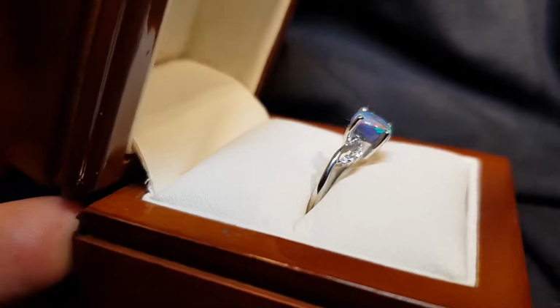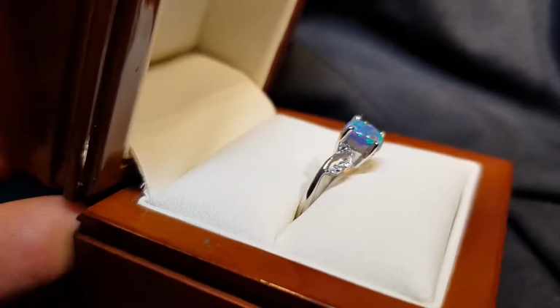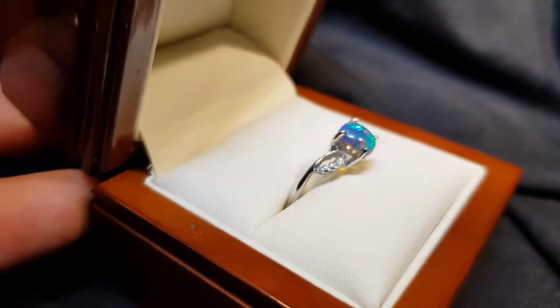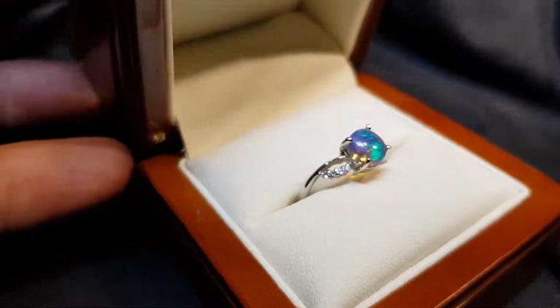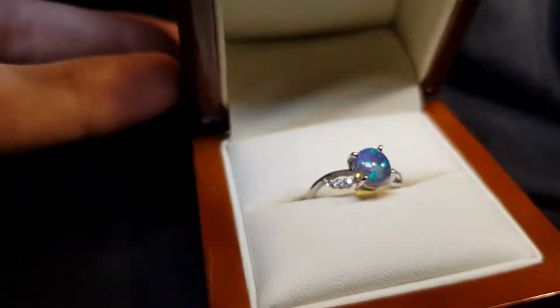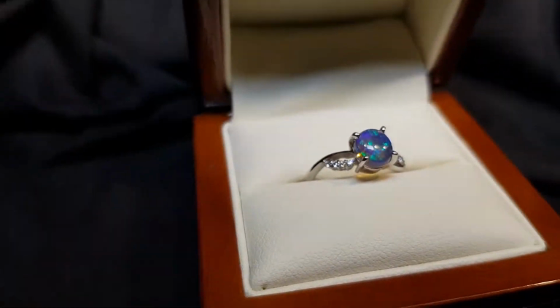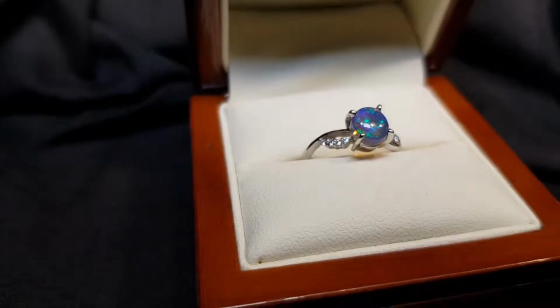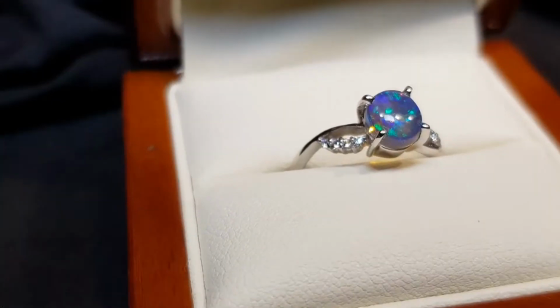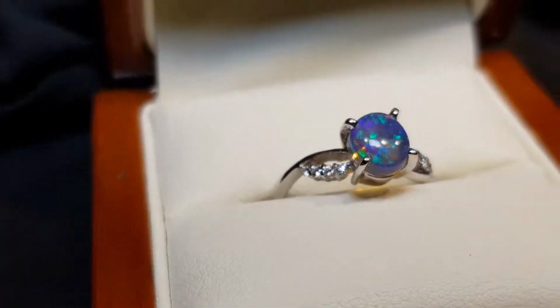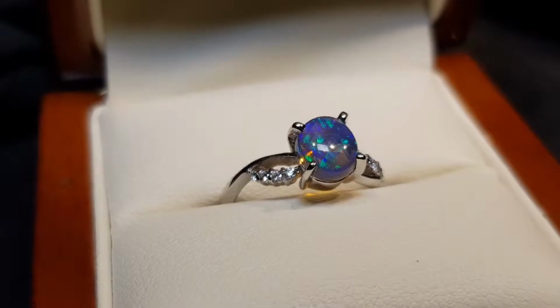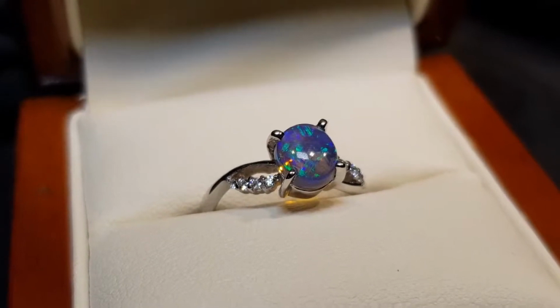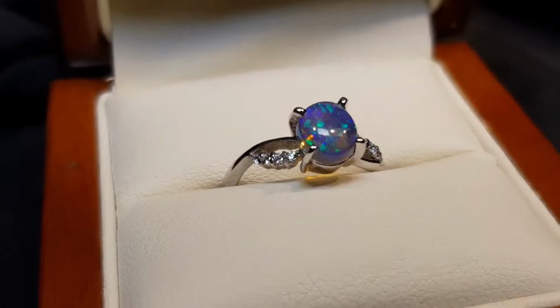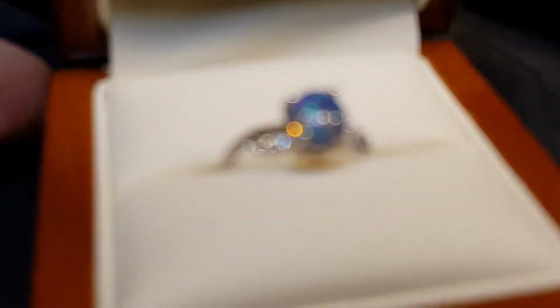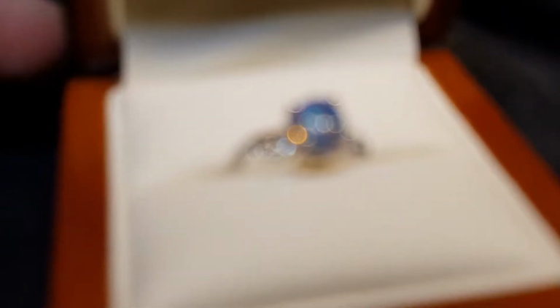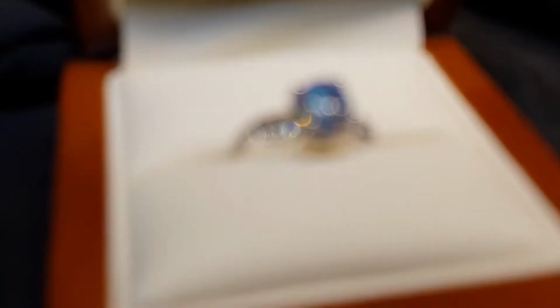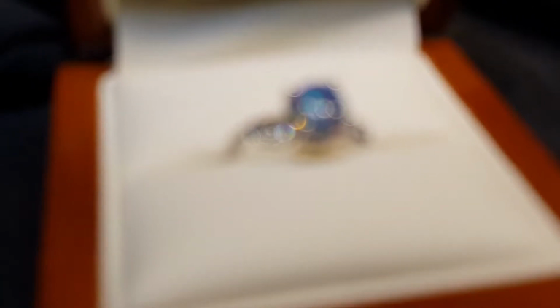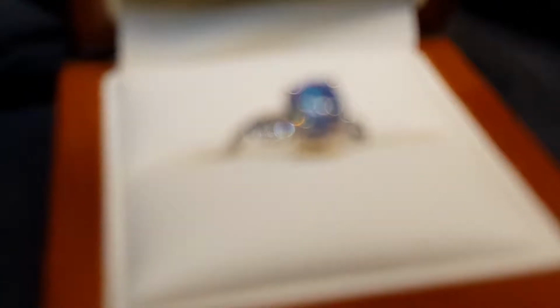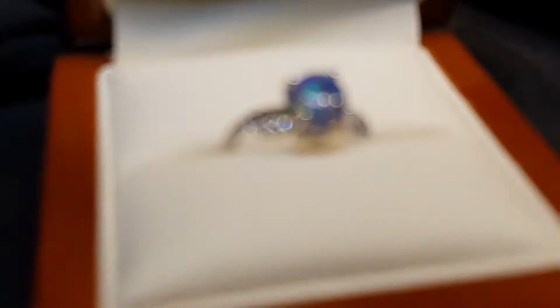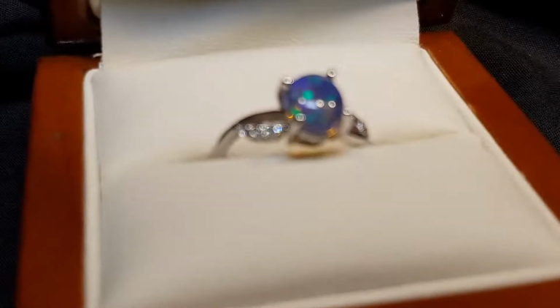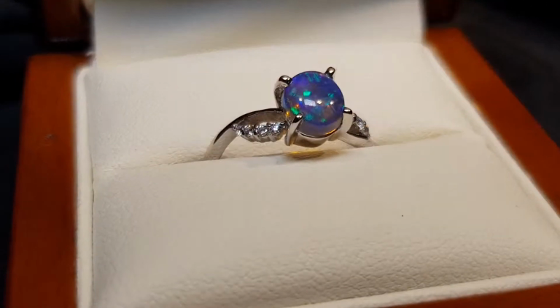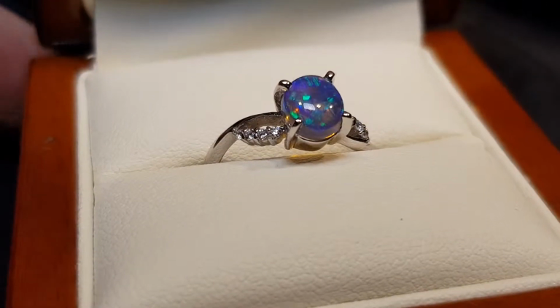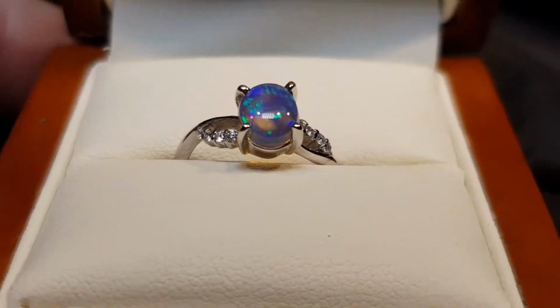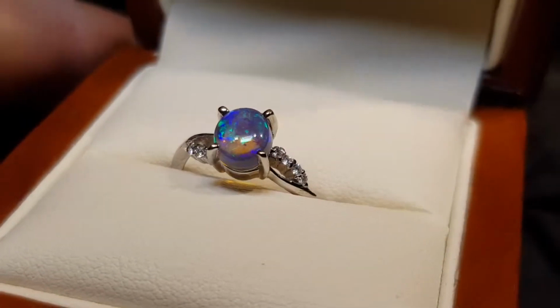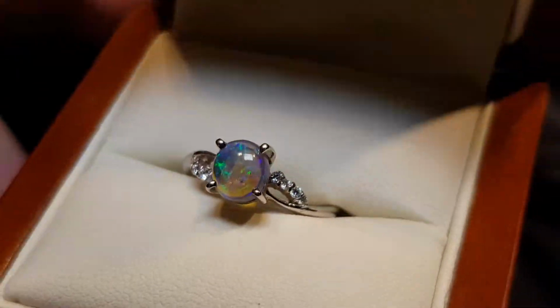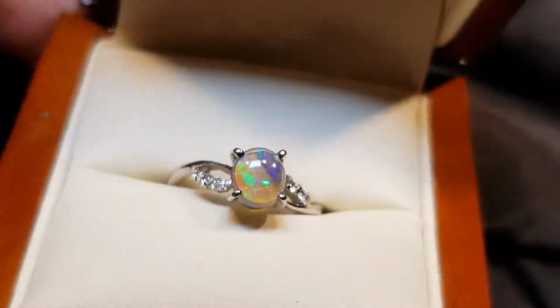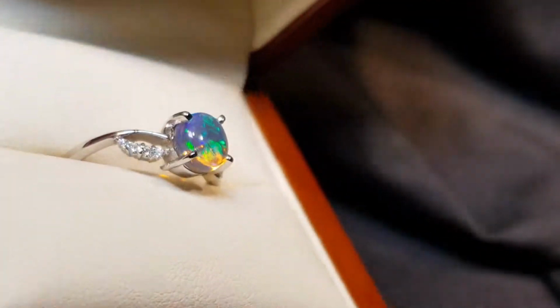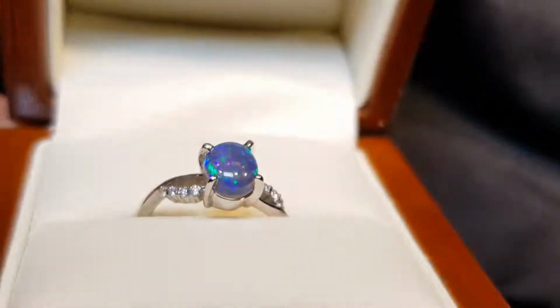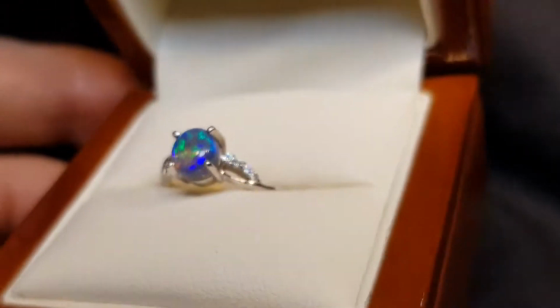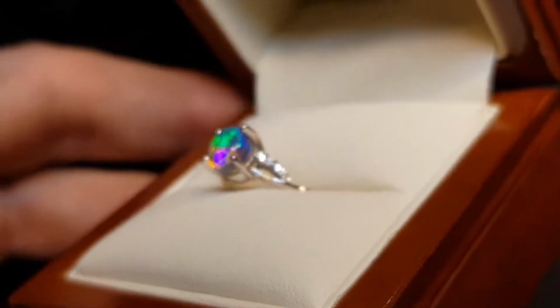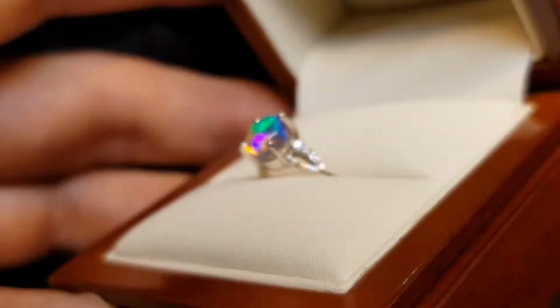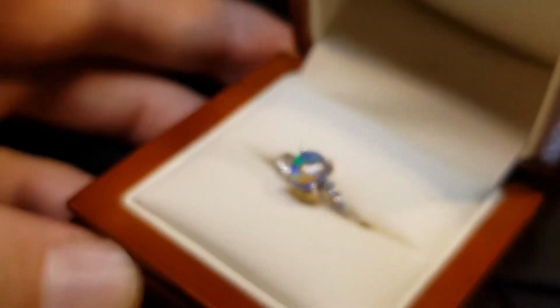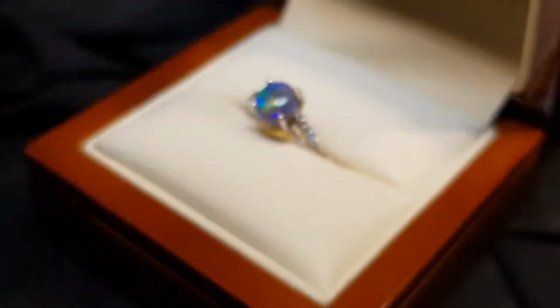Look at the thickness of it. The reason why that's important is because it really allows the light to get in there and bounce around. Good thickness.